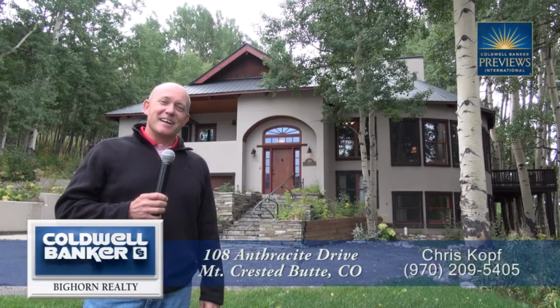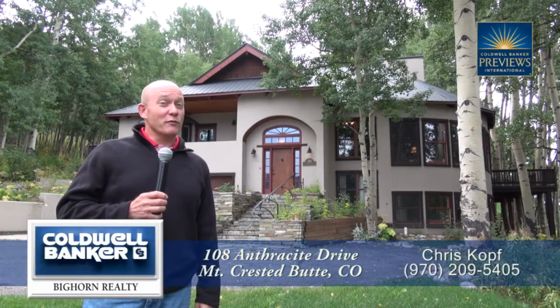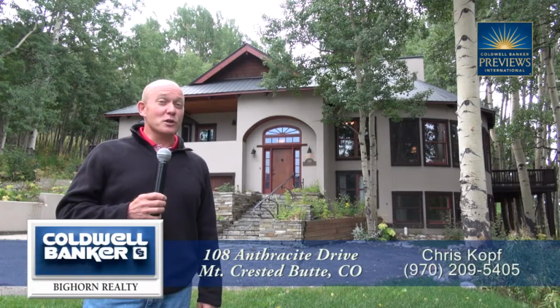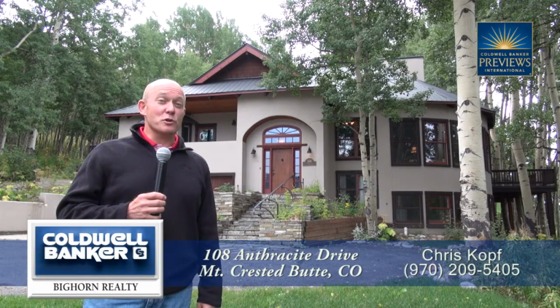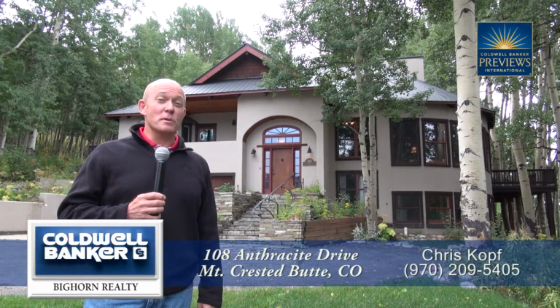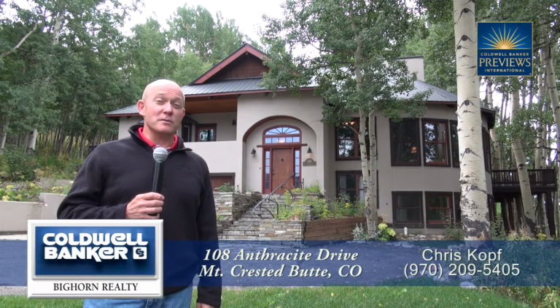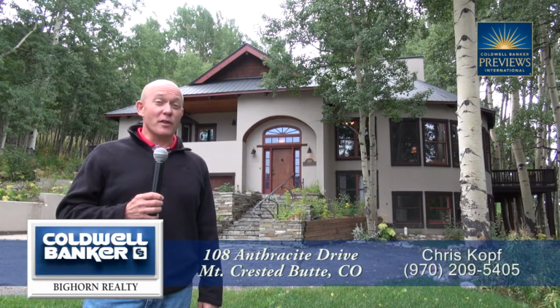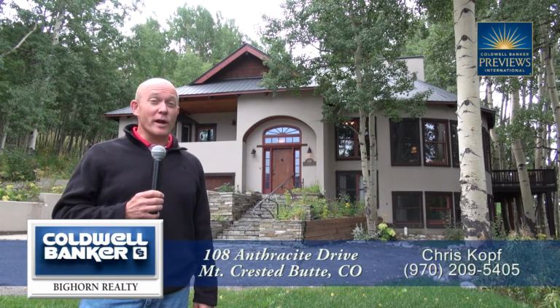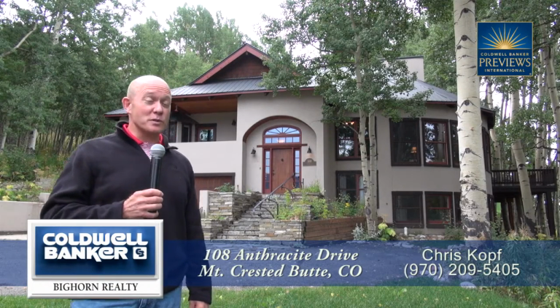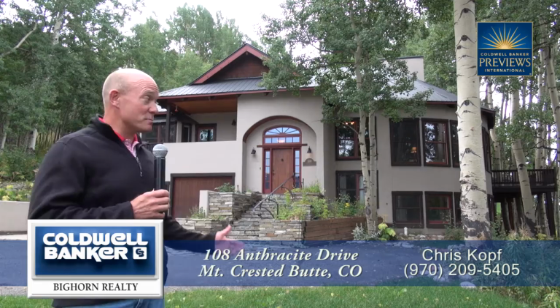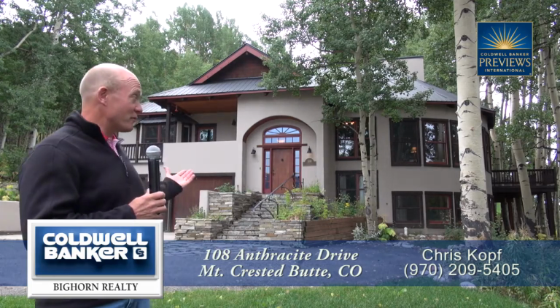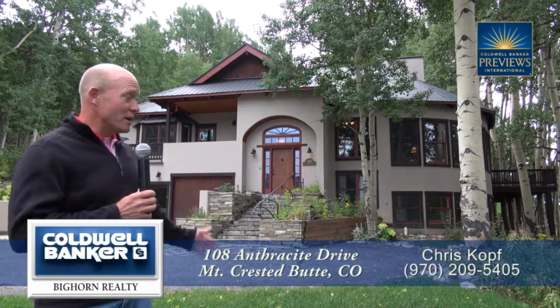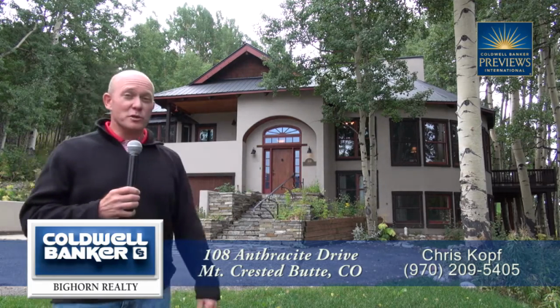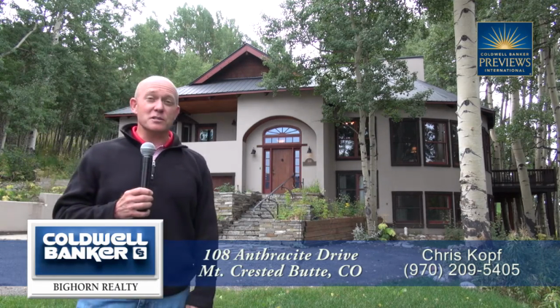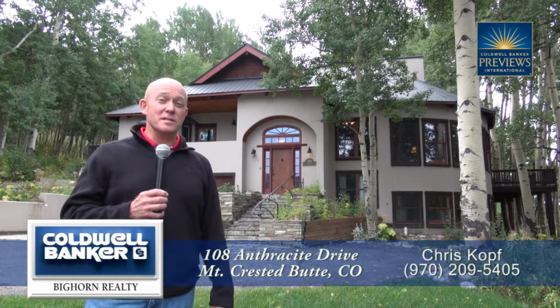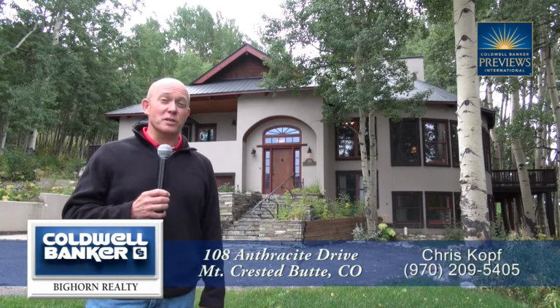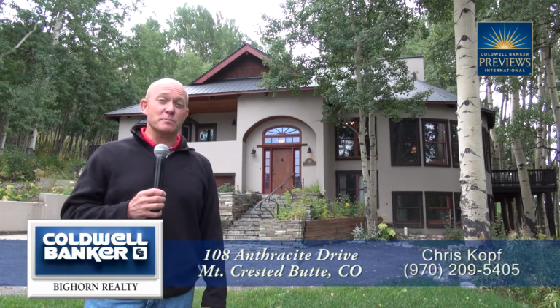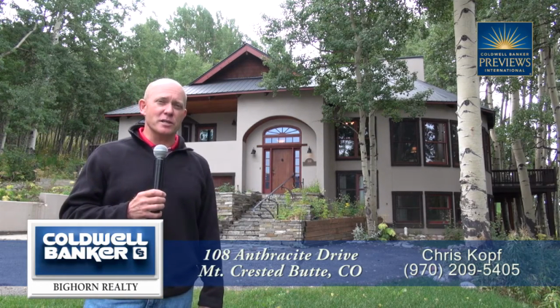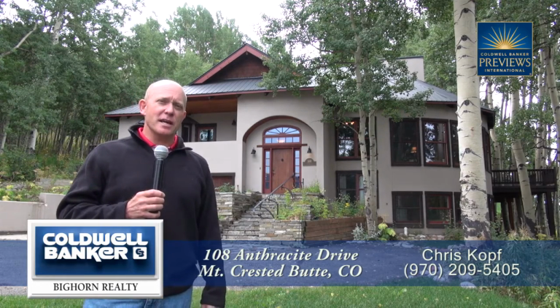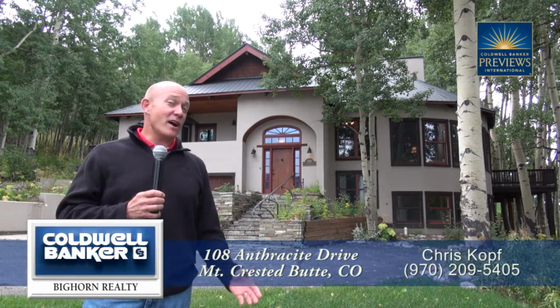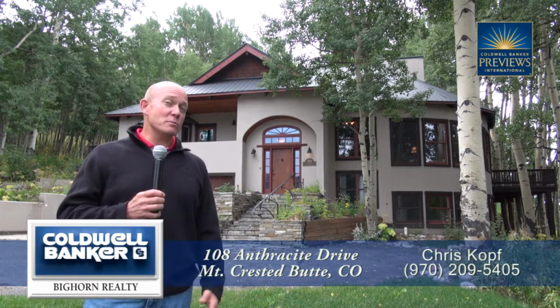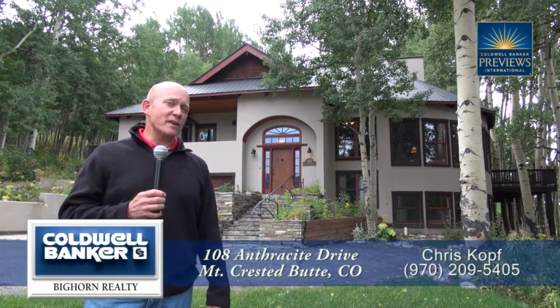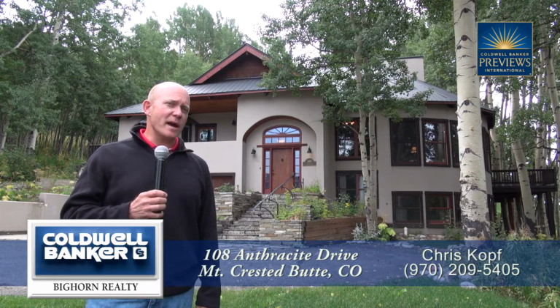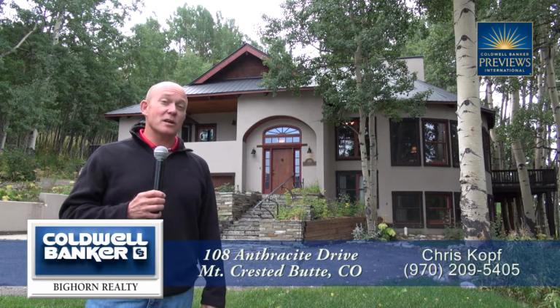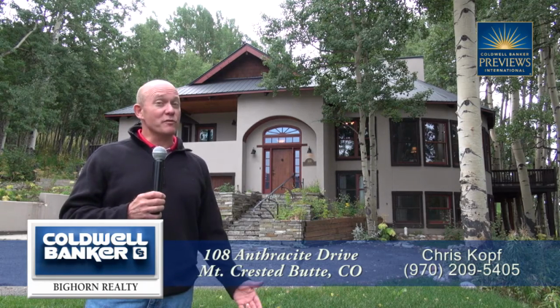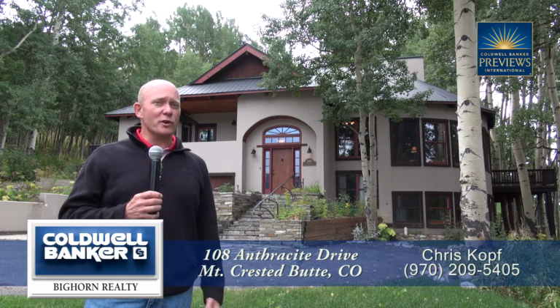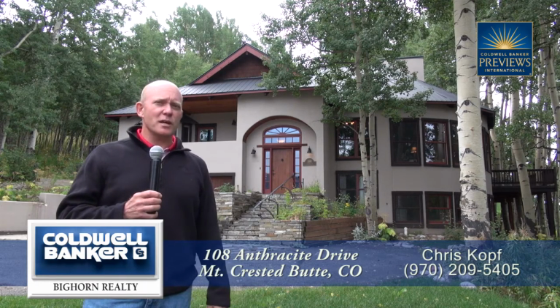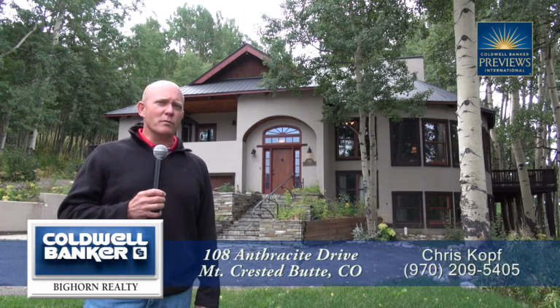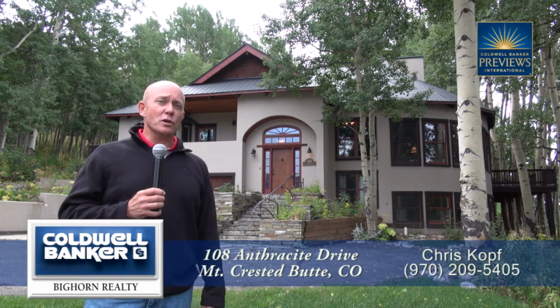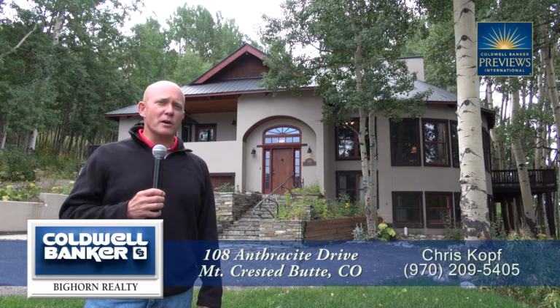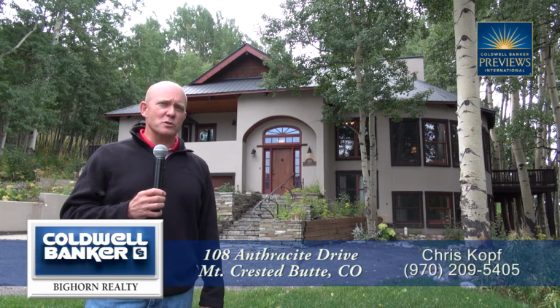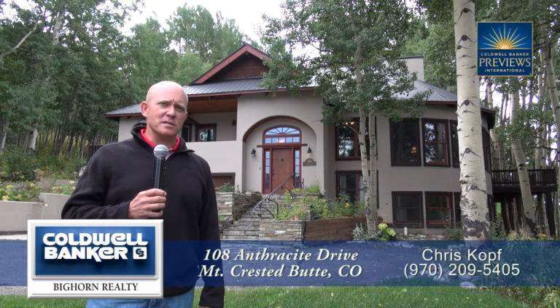If you're looking for a large luxury home in the mountains, then 108 Anthracite just might be for you. As you can see, this home is nestled in the aspen trees. It's five bedrooms, five and a half baths, comes fully furnished, and was totally remodeled in 2006.